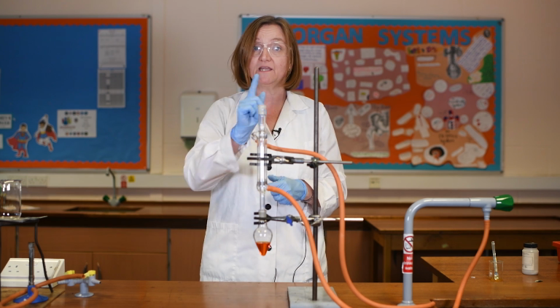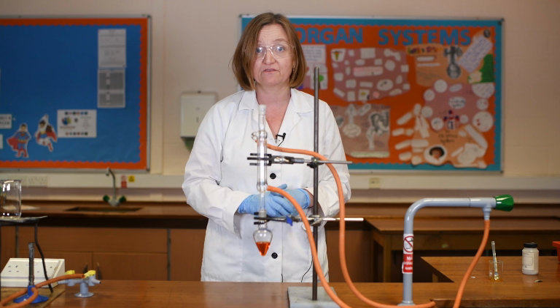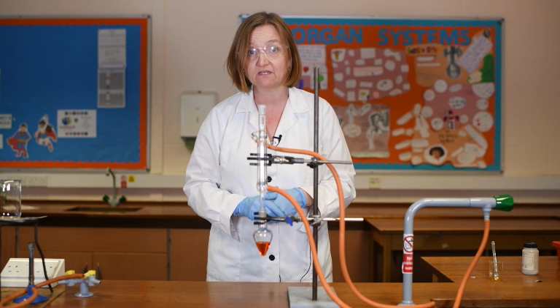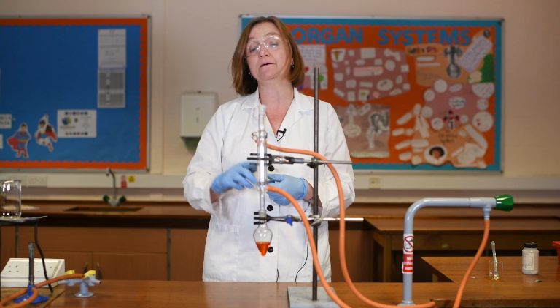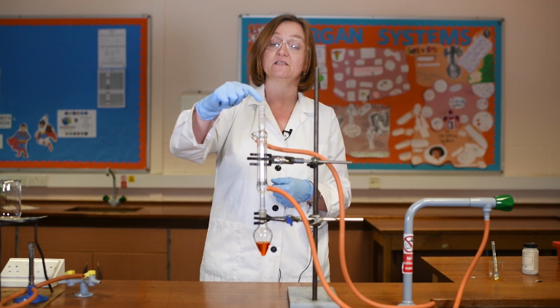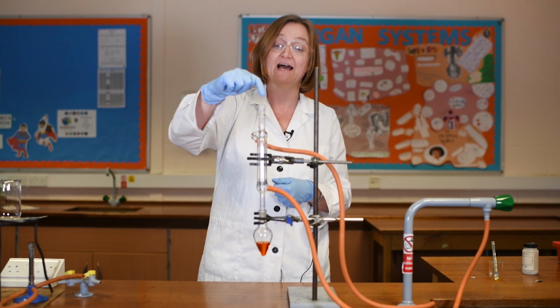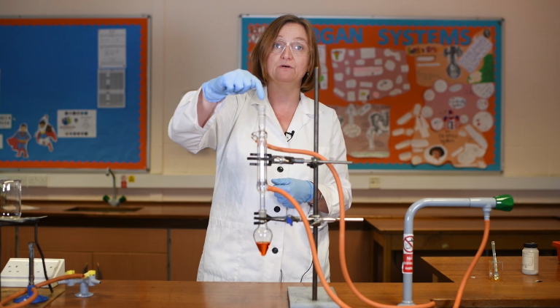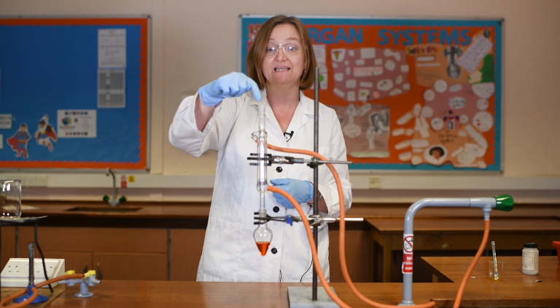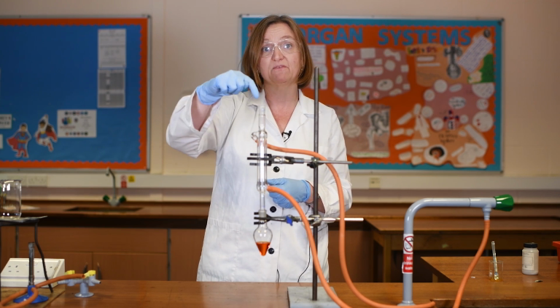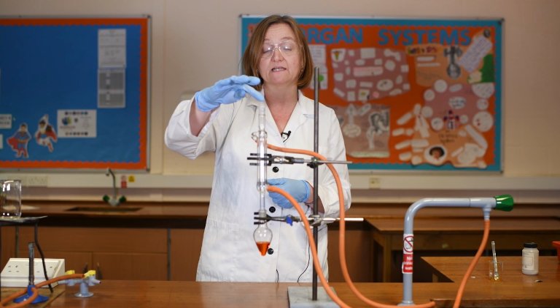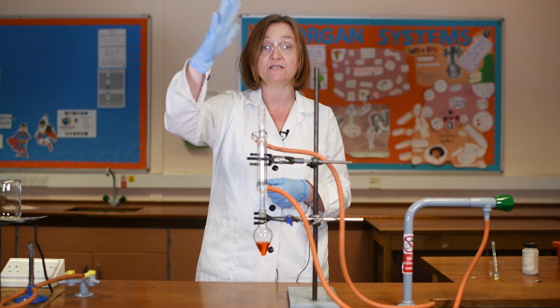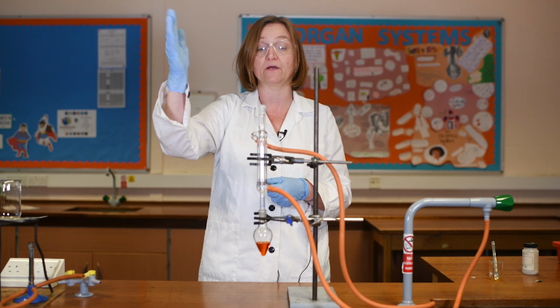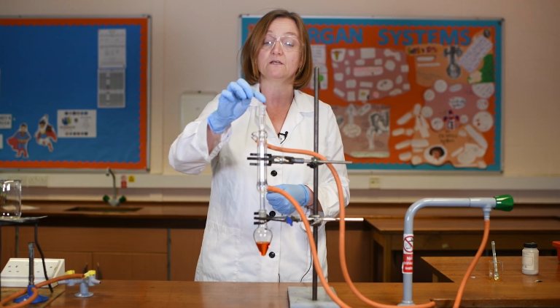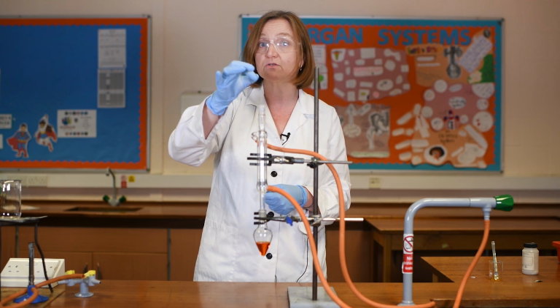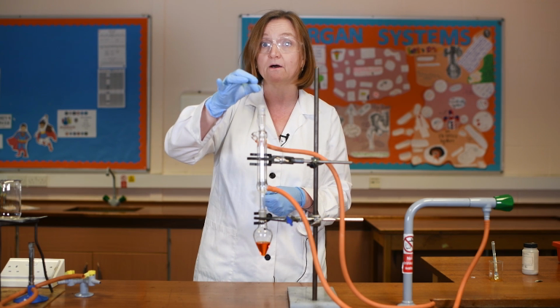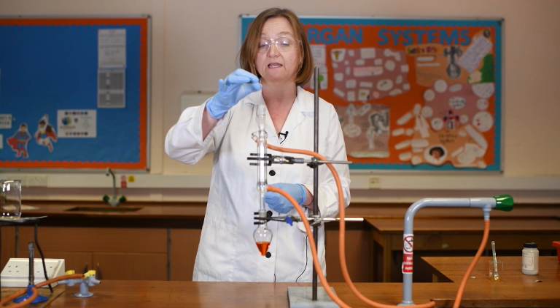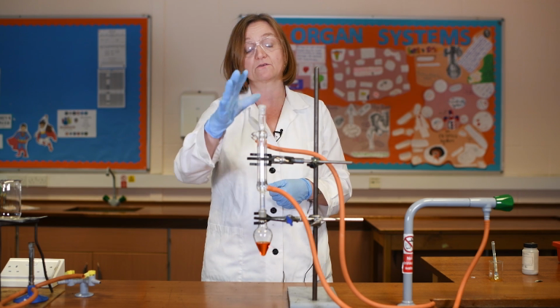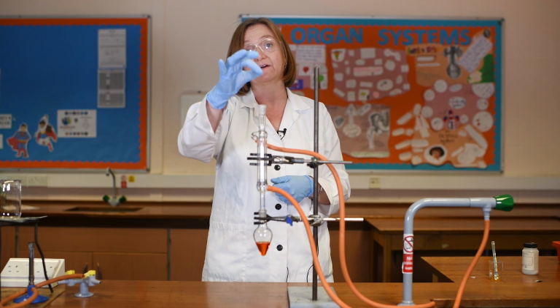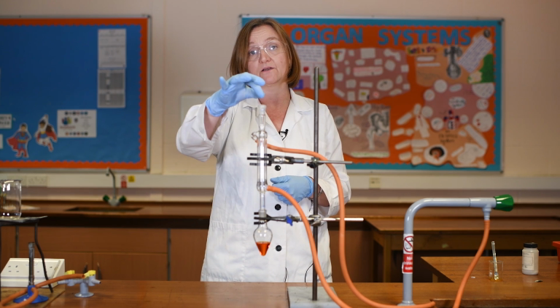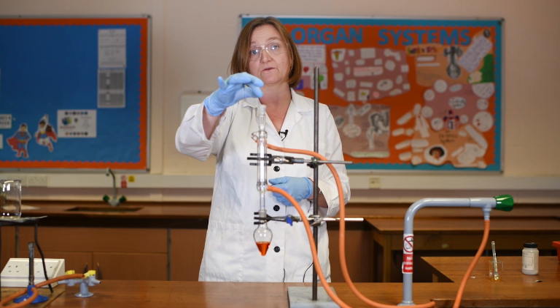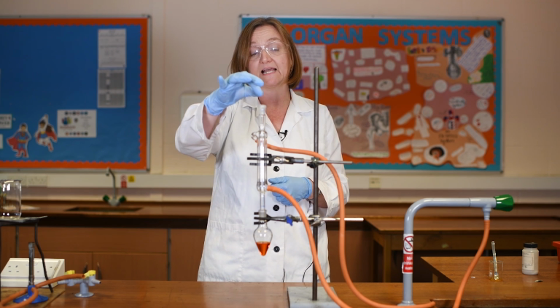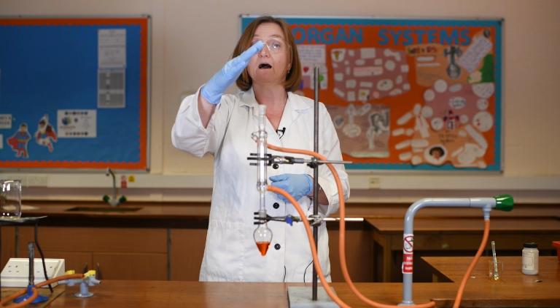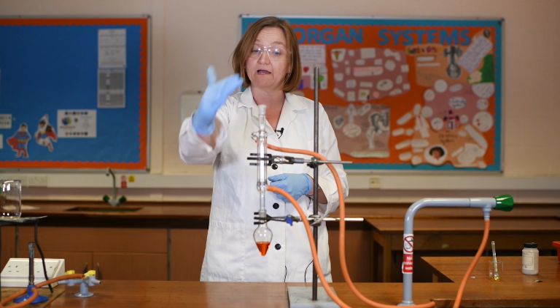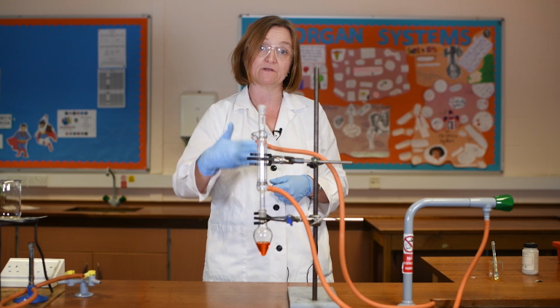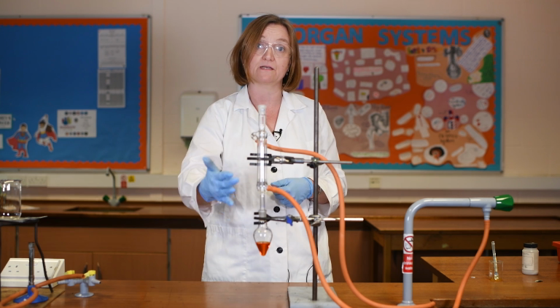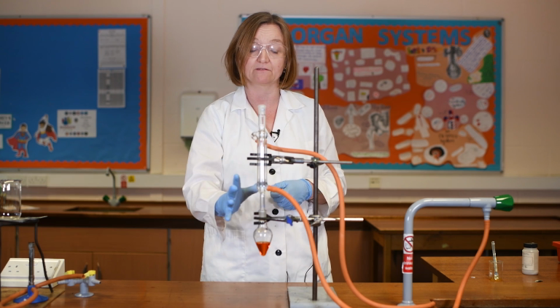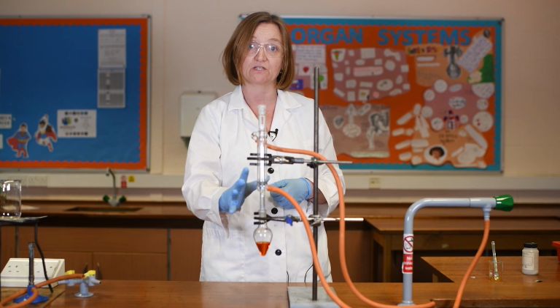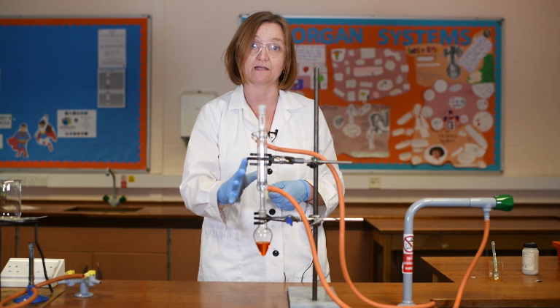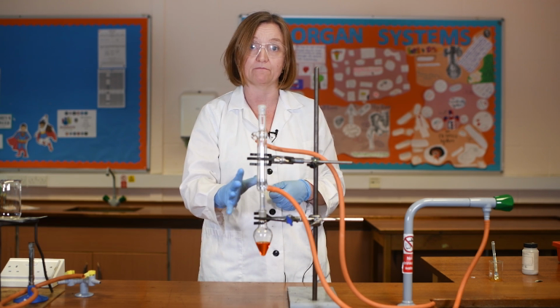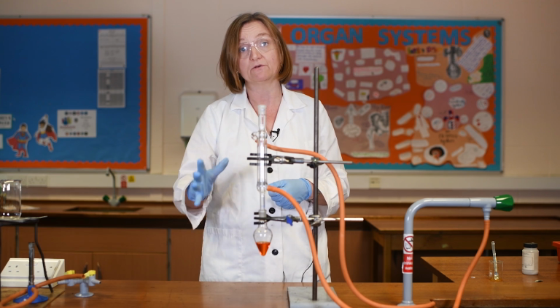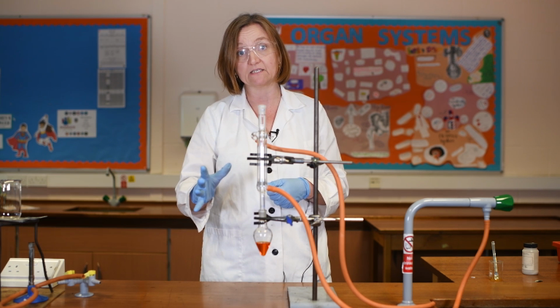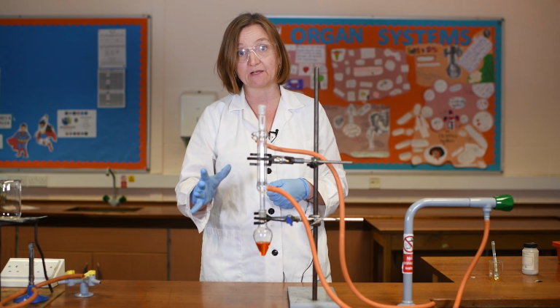One thing I should have mentioned earlier is that I have not put anything in the top of my condenser. This is open — there's no stopper or anything — because if I did close this off completely I would run the risk of building up pressure inside my equipment, which could lead to an explosion.